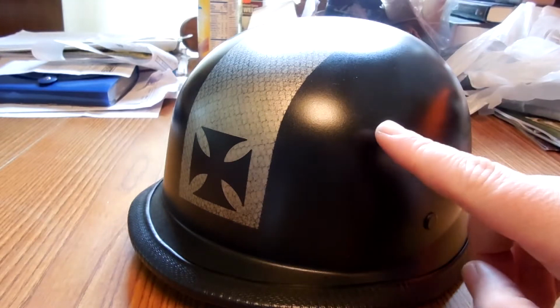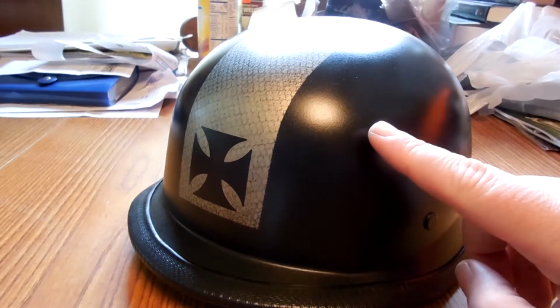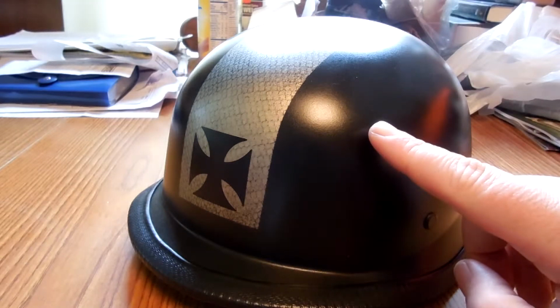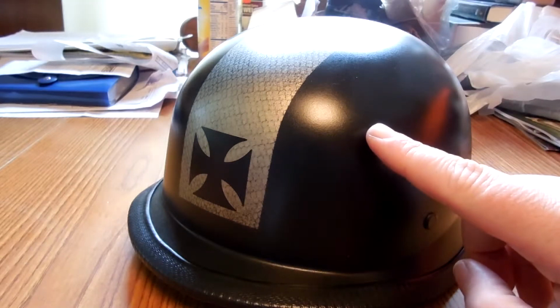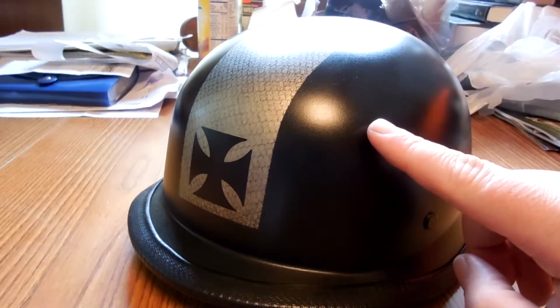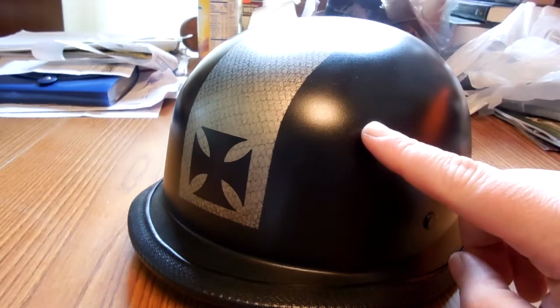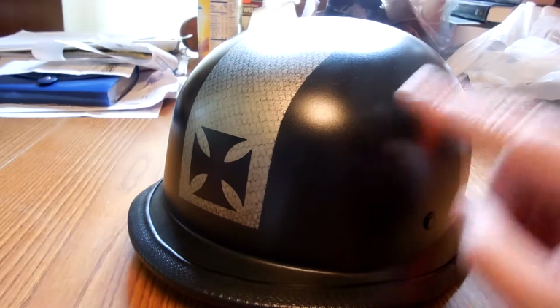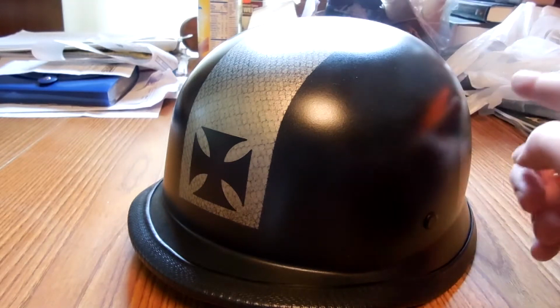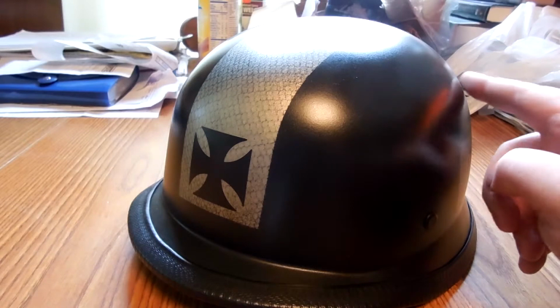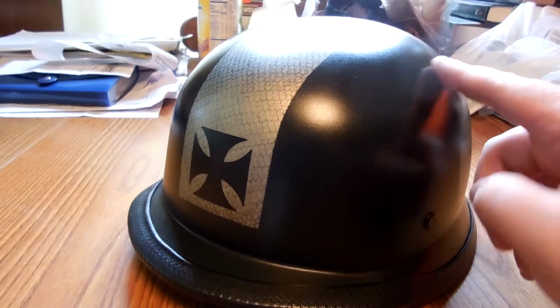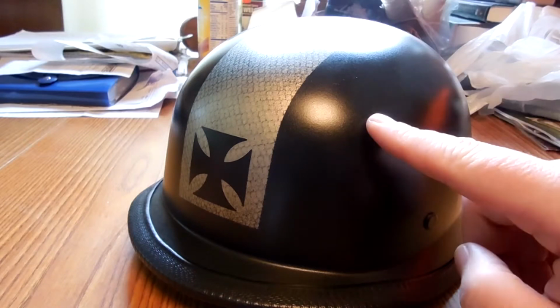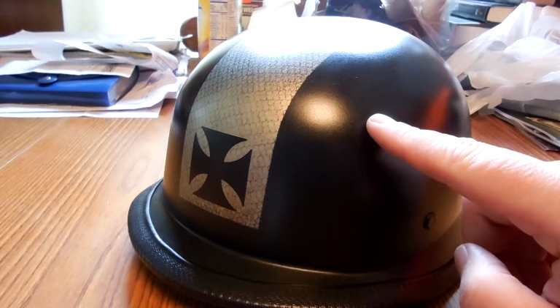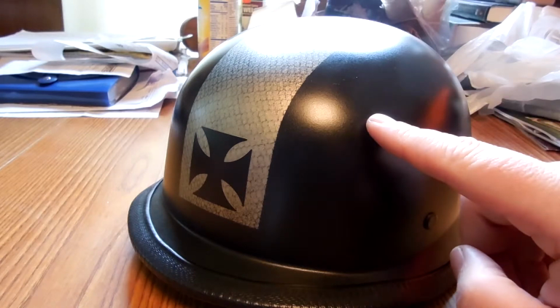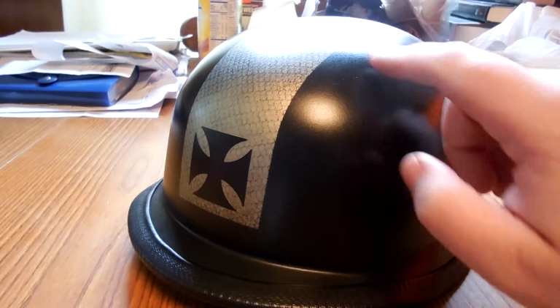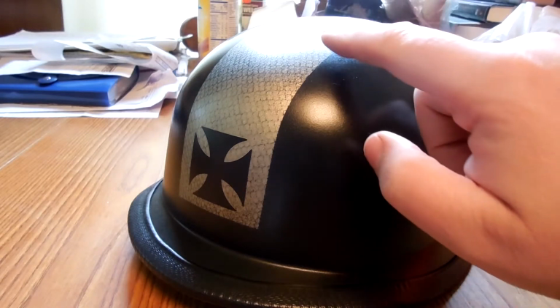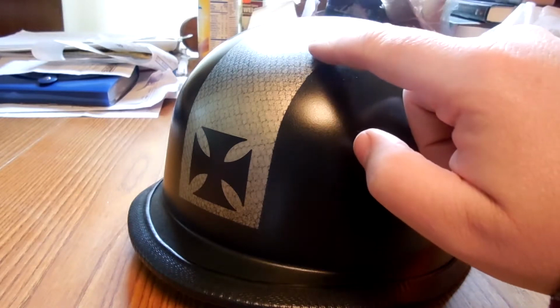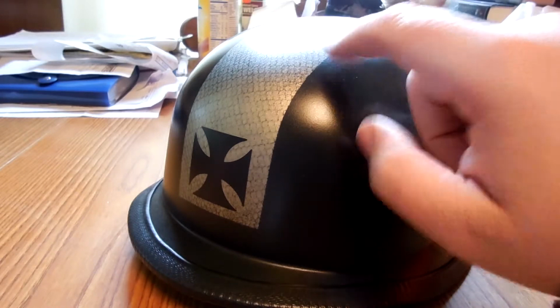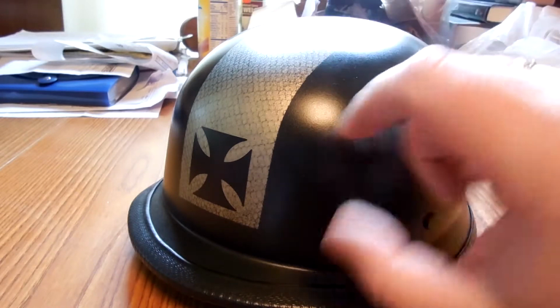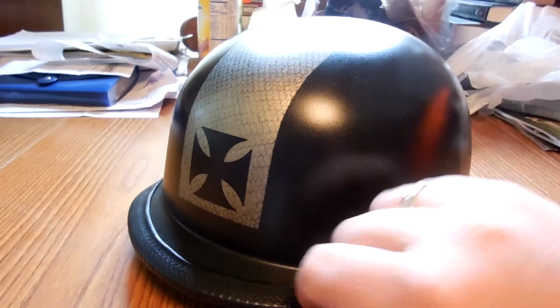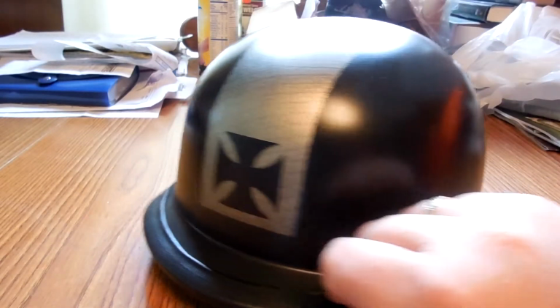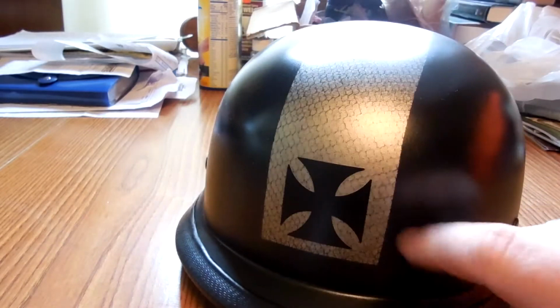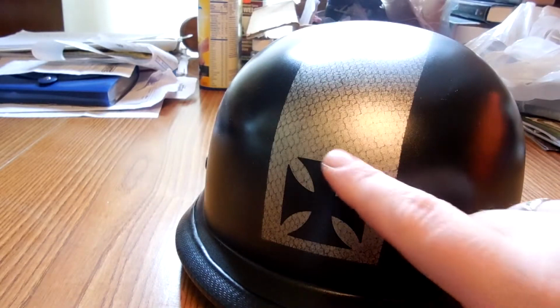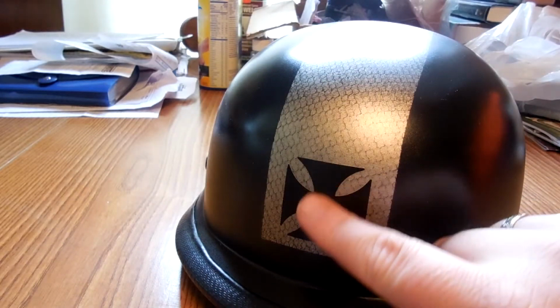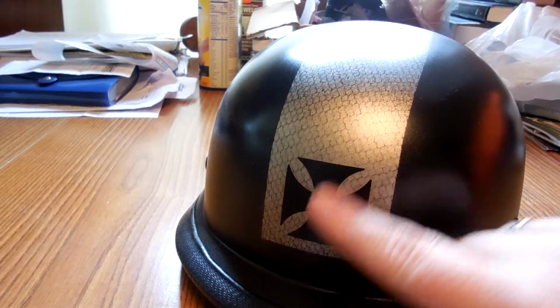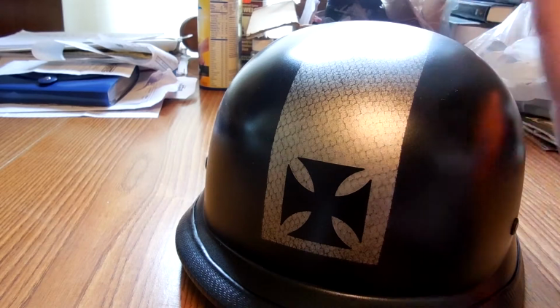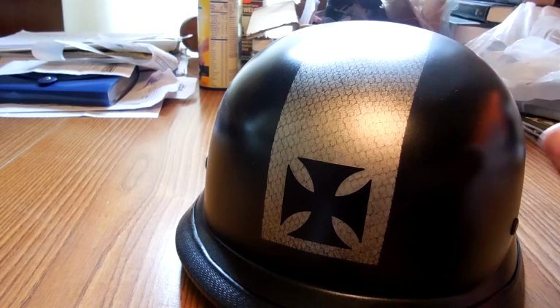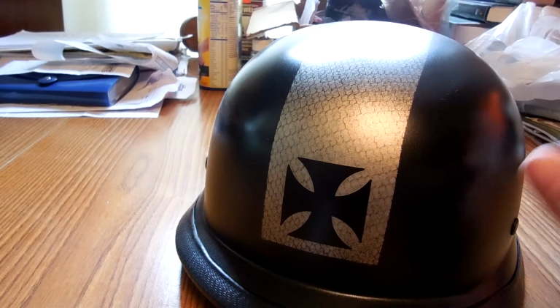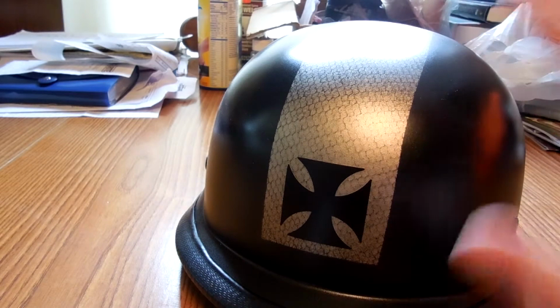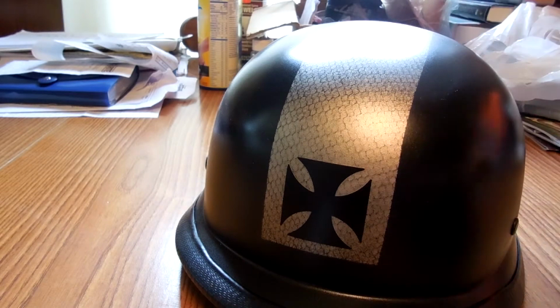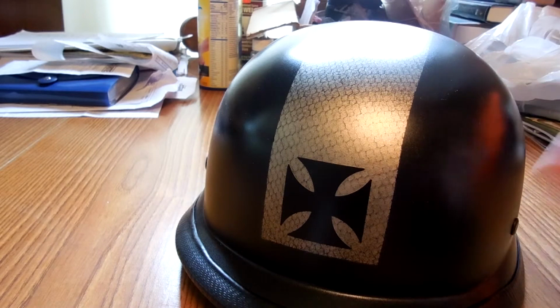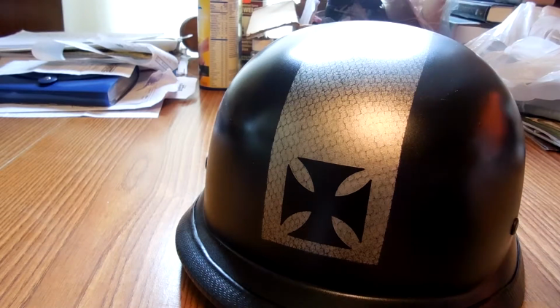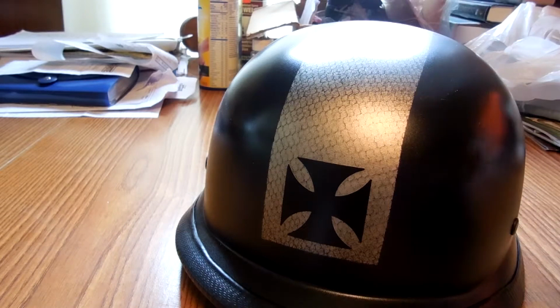This is nothing more than a can of Krylon Flat Black. This is Krylon Nickel, and what I did here was I put some stencils on. This is all done with spray paints — no airbrush, nothing else.